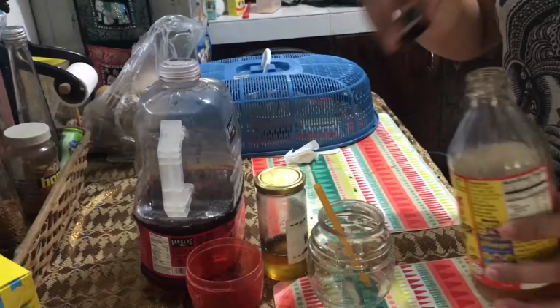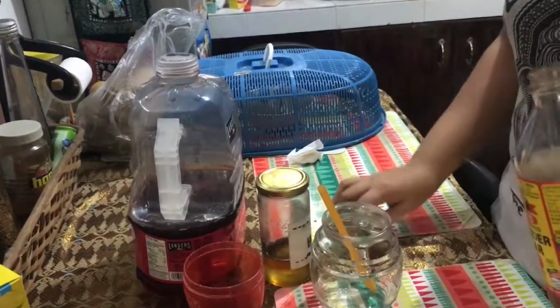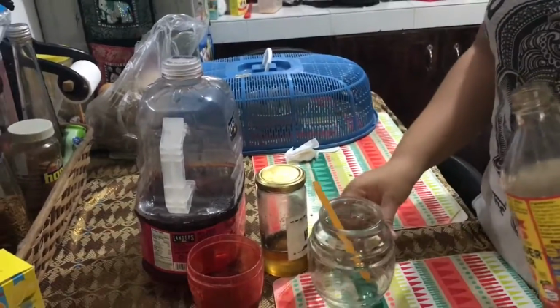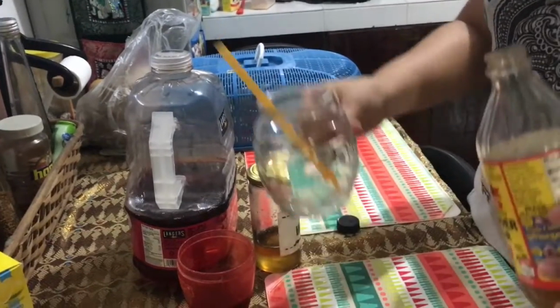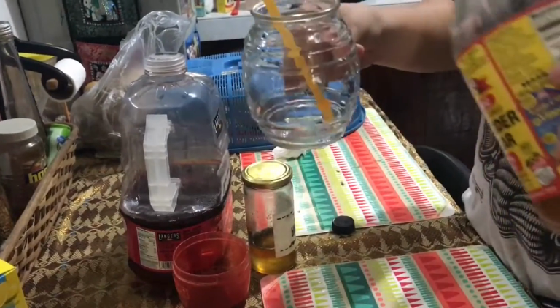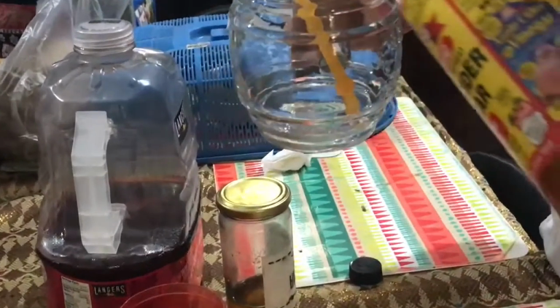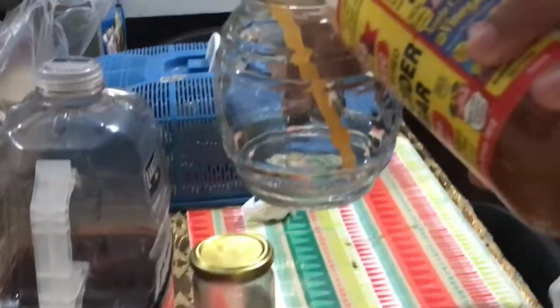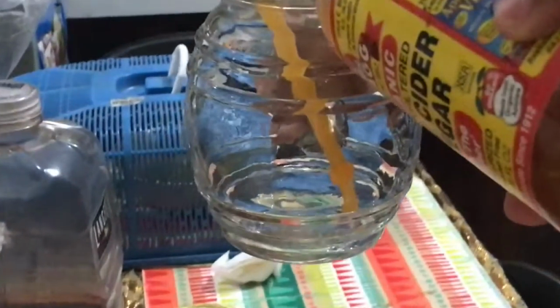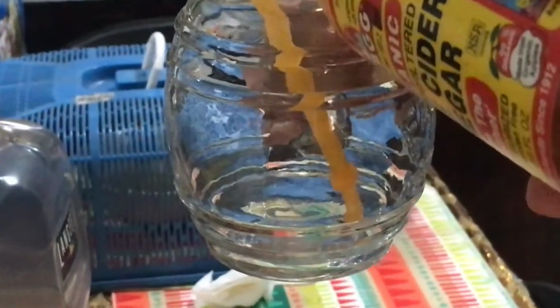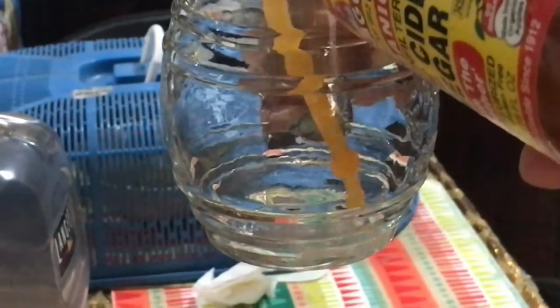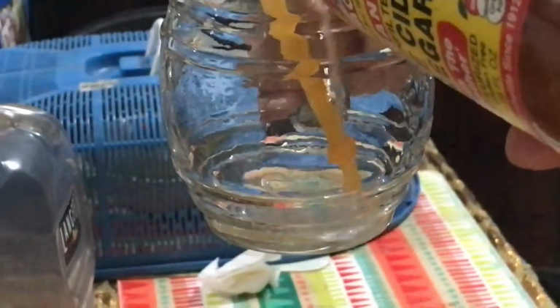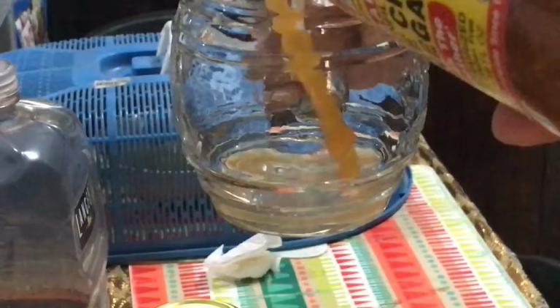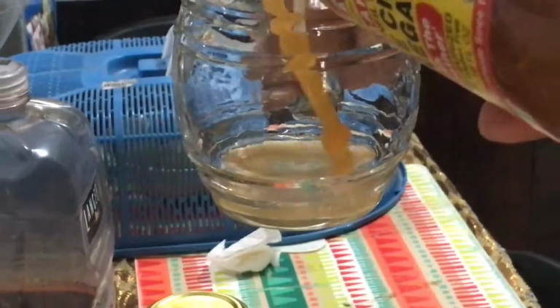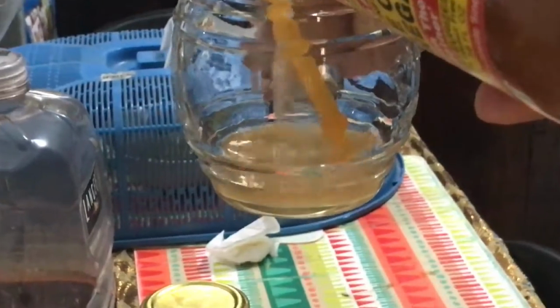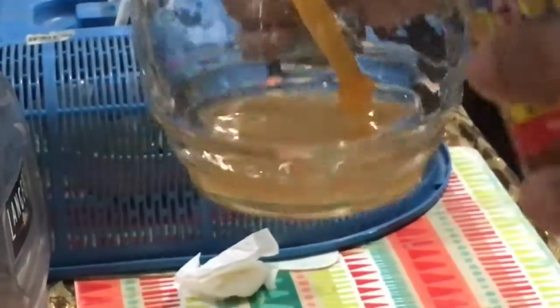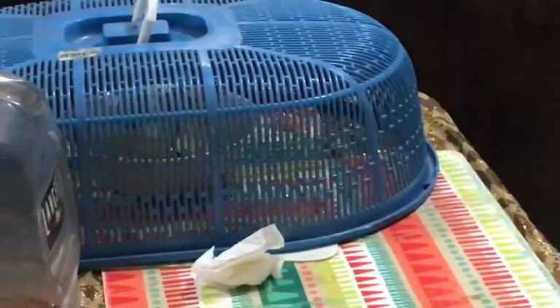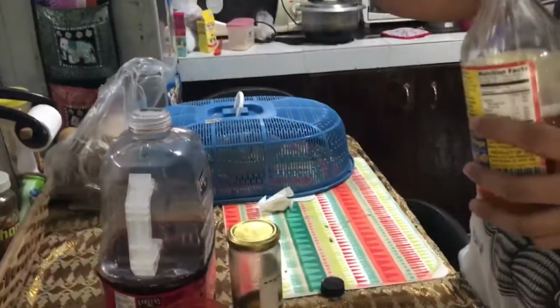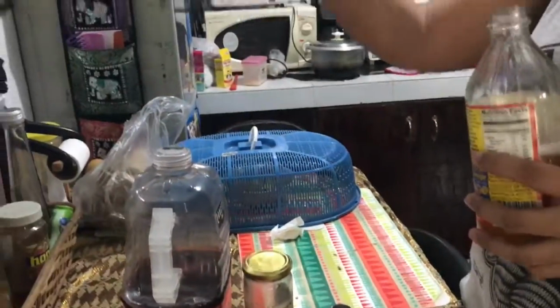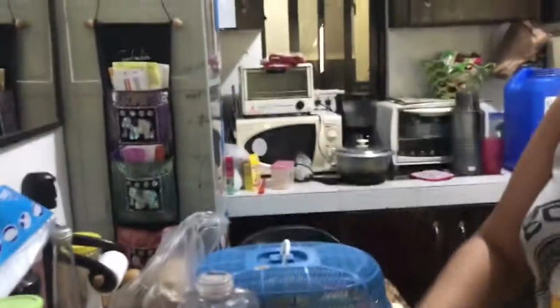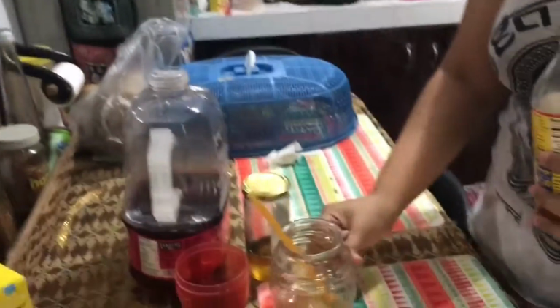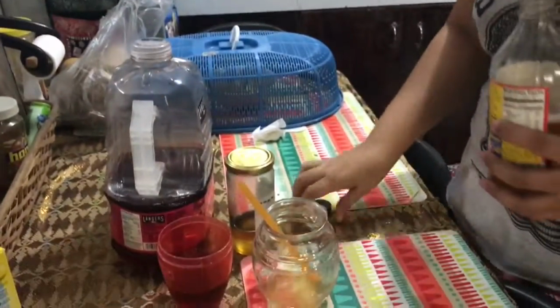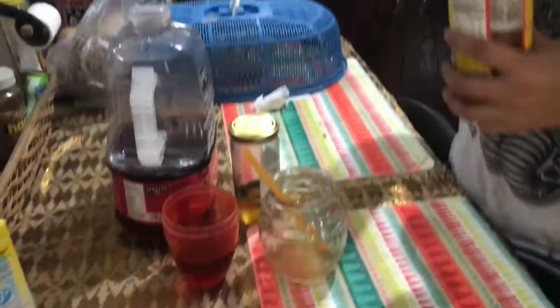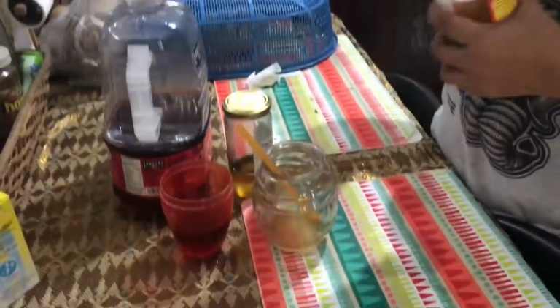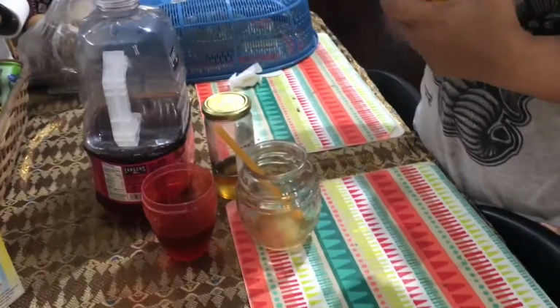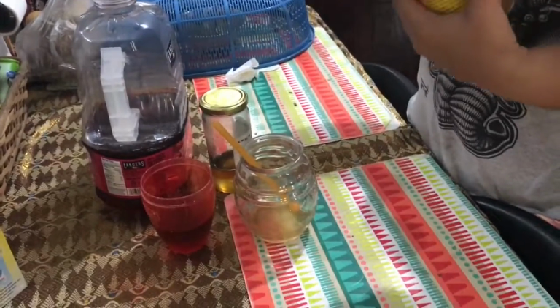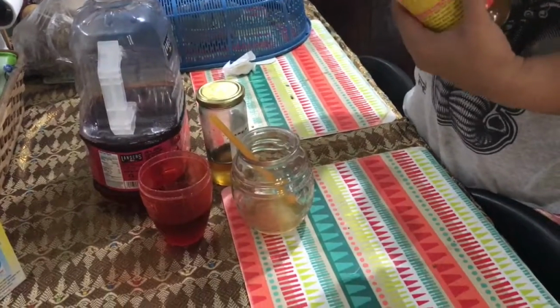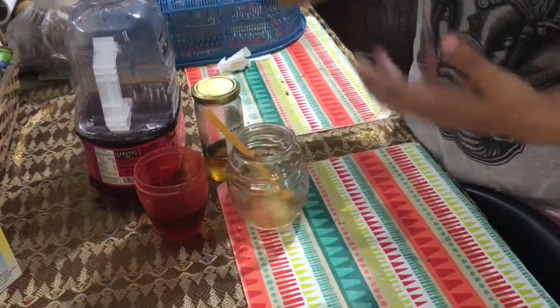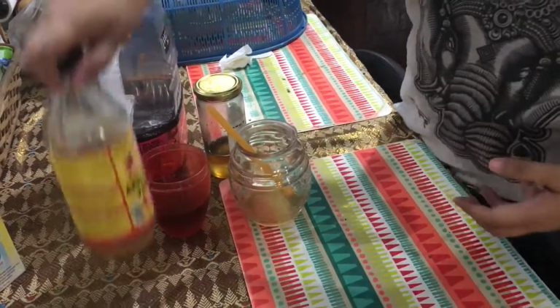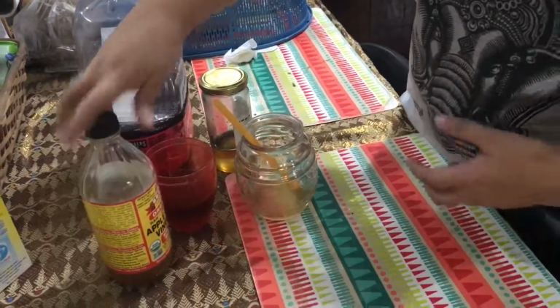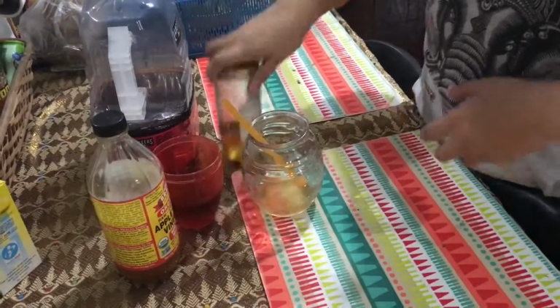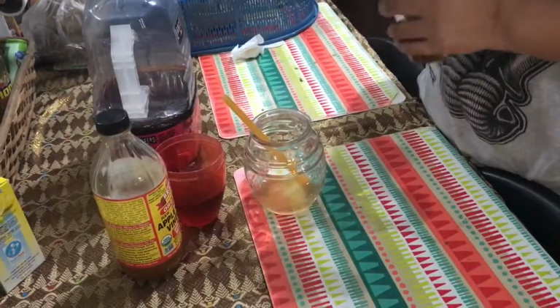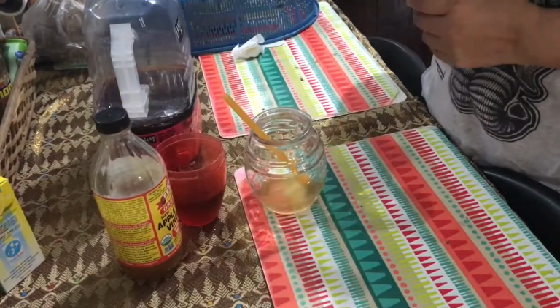What we're gonna do is, we're gonna pour just a little bit — just around 2 tablespoons of apple cider. And then,